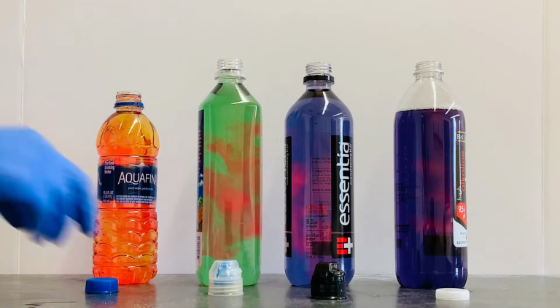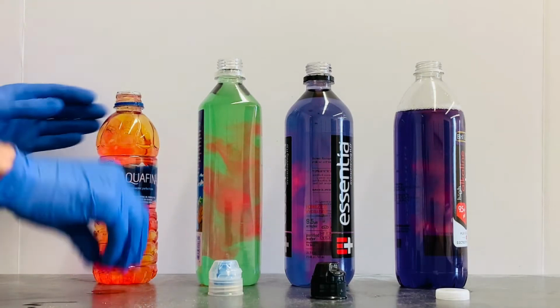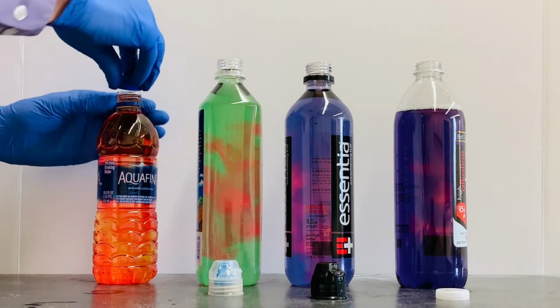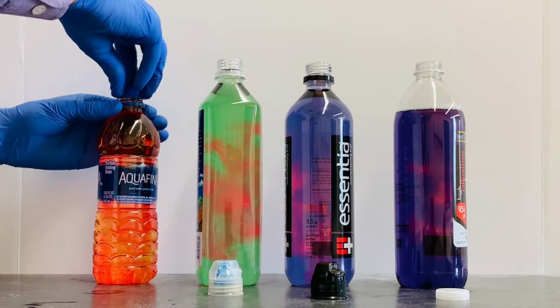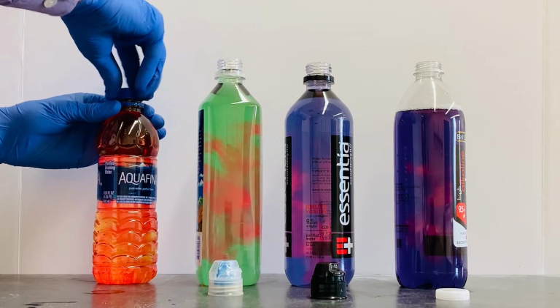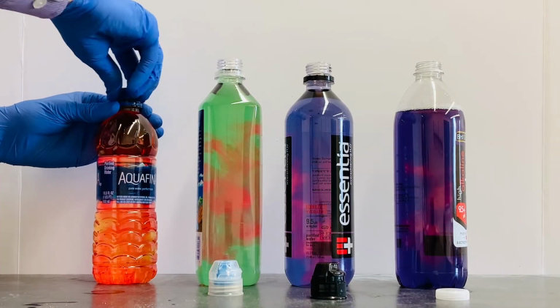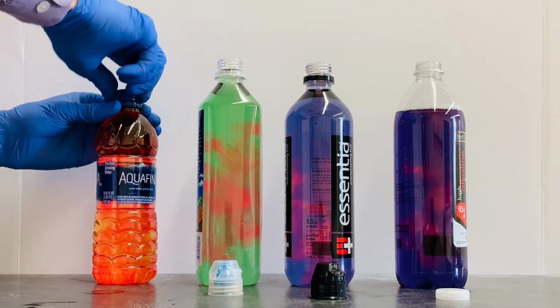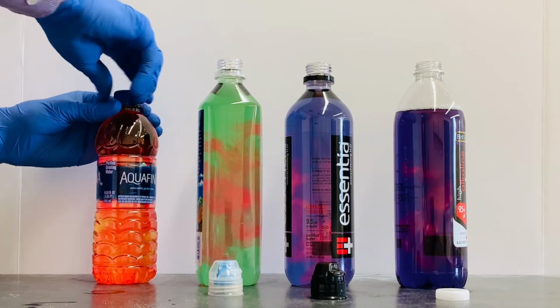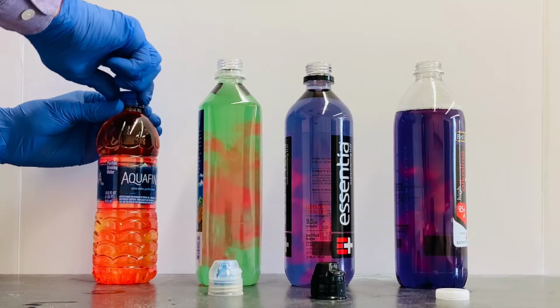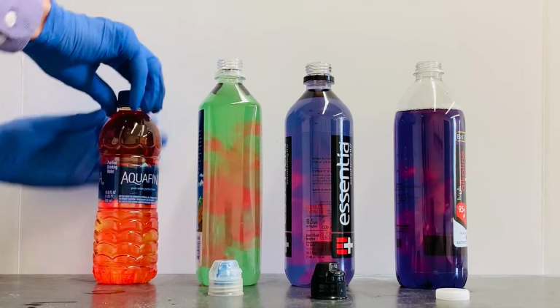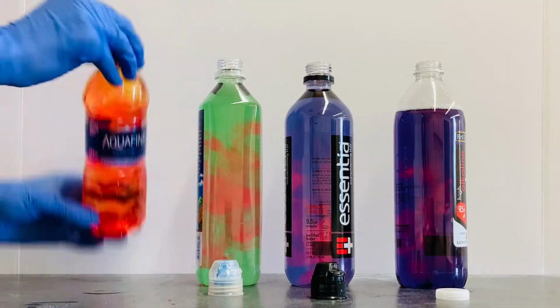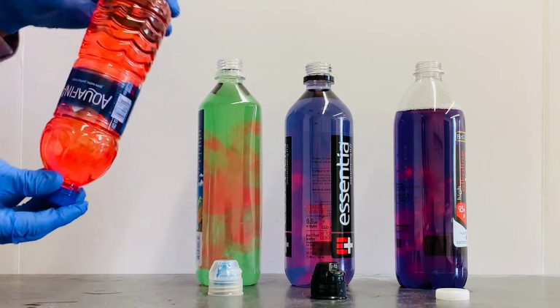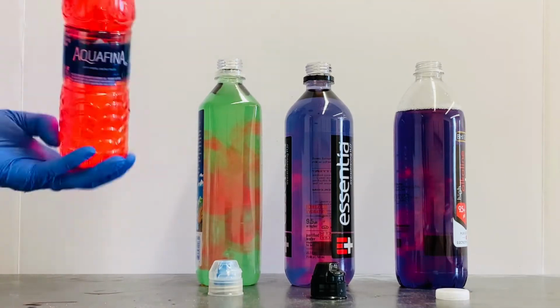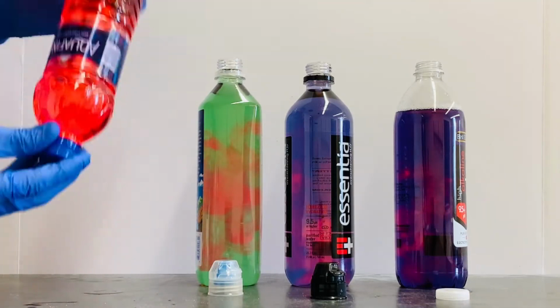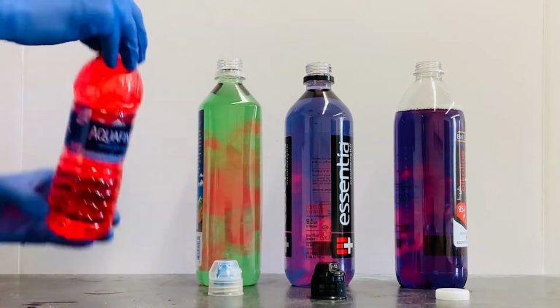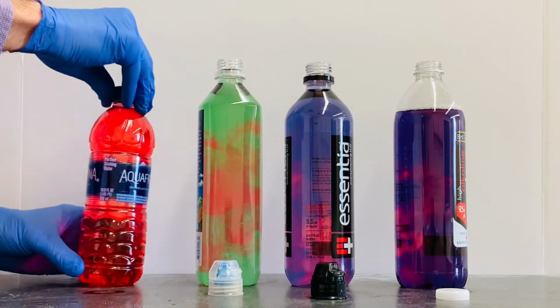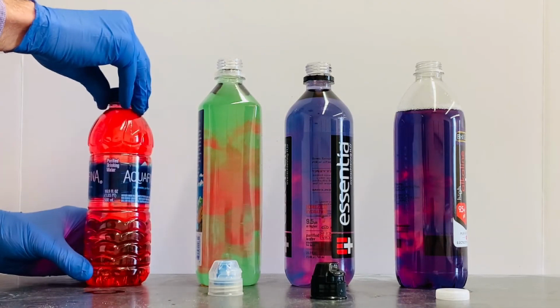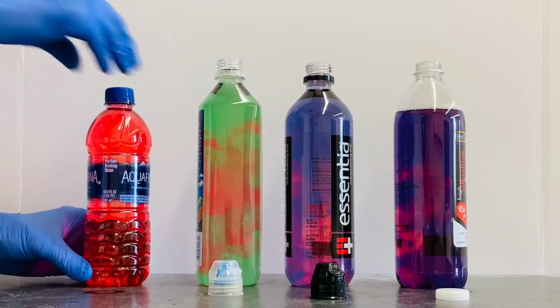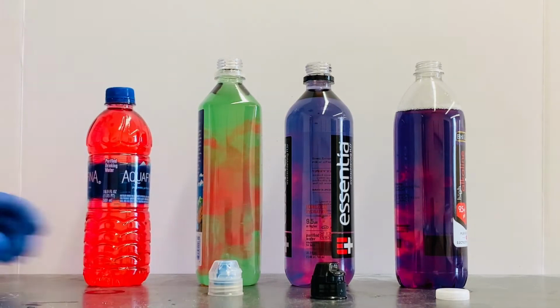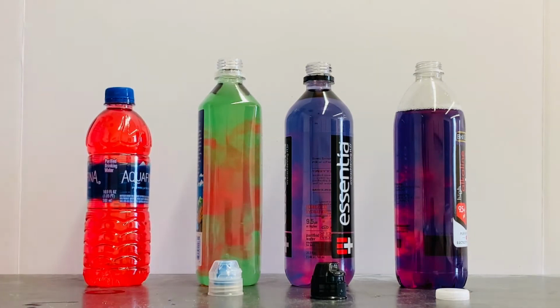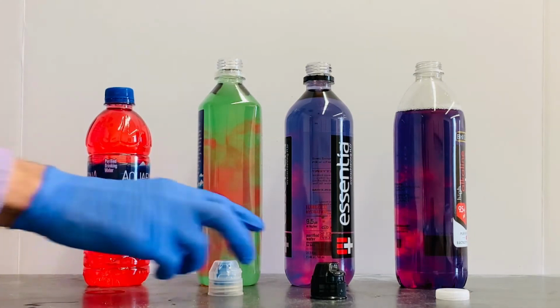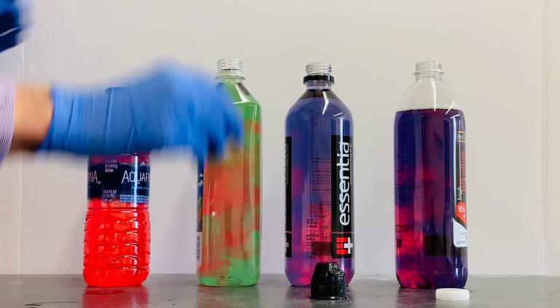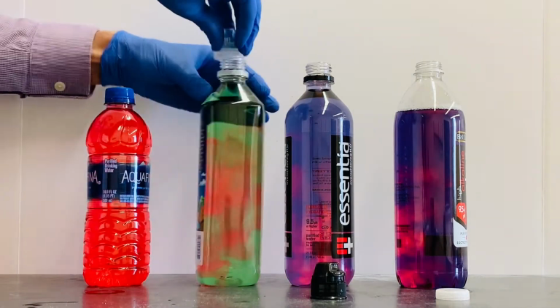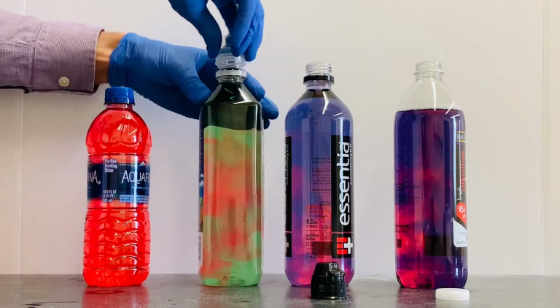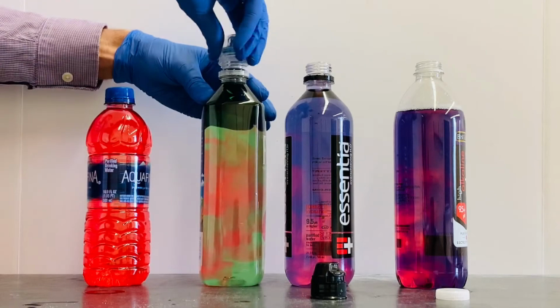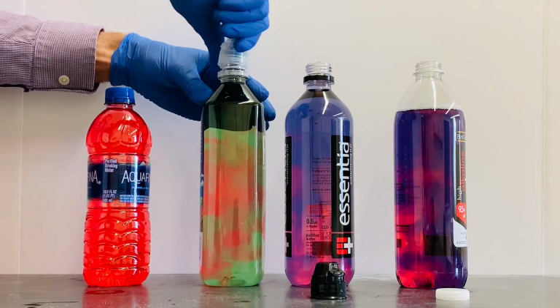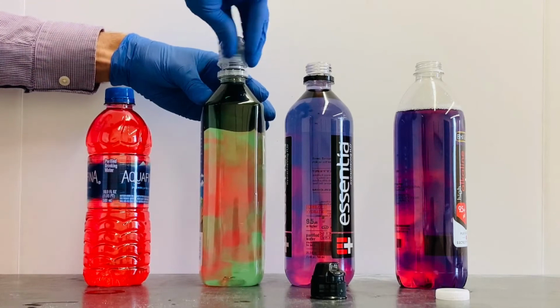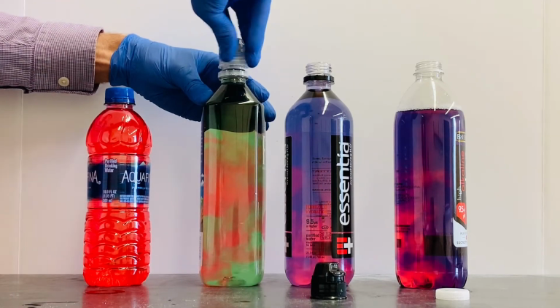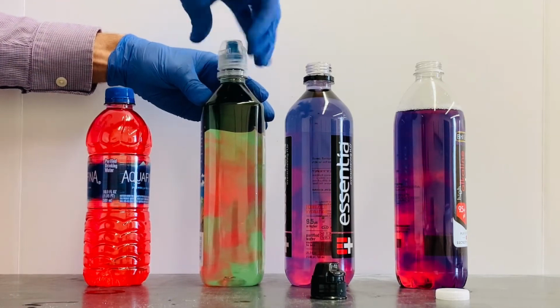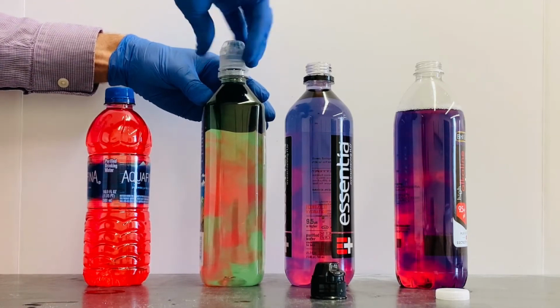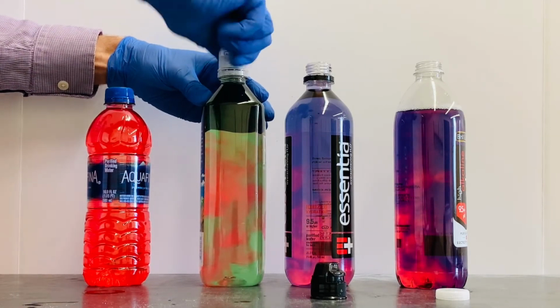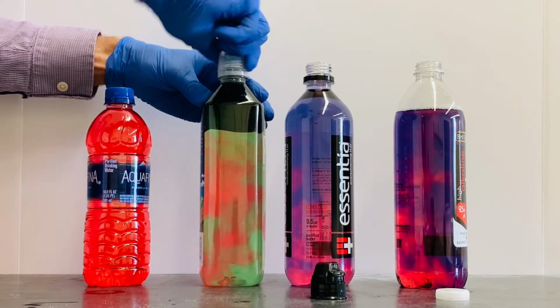Now I'm going to mix the contents of each bottle to see if the additives in each brand of water neutralize the stomach acid. The persistence of the red color in the Aquafina tells me it didn't neutralize the stomach acid.